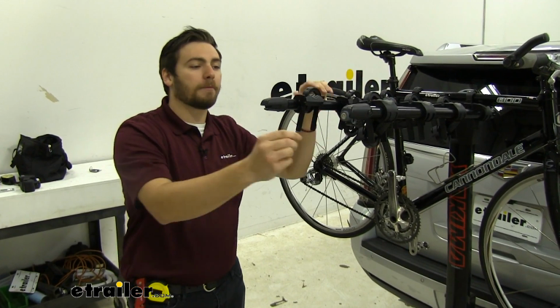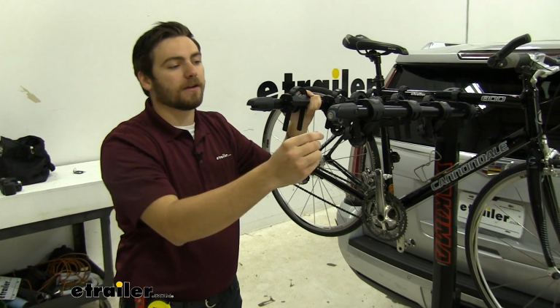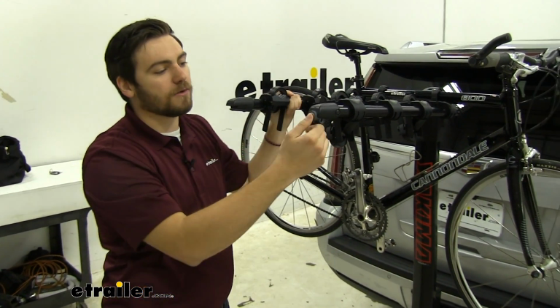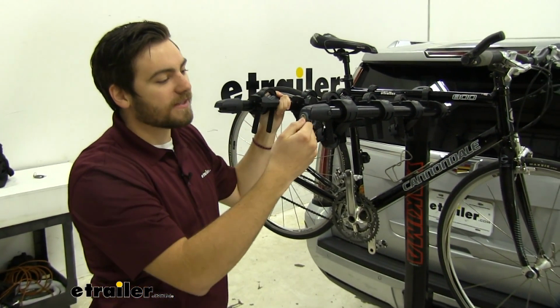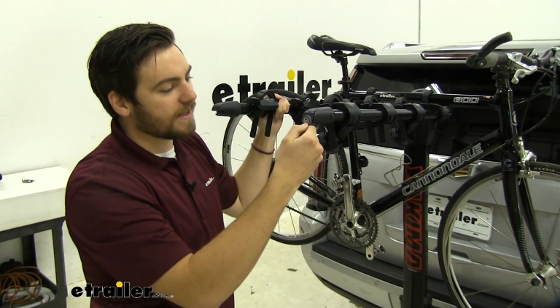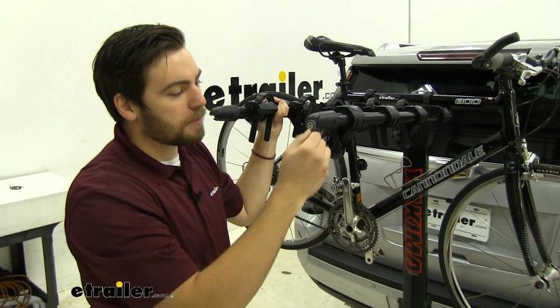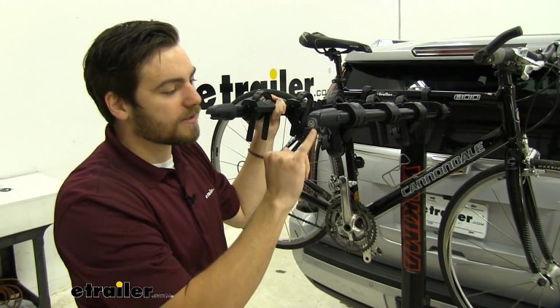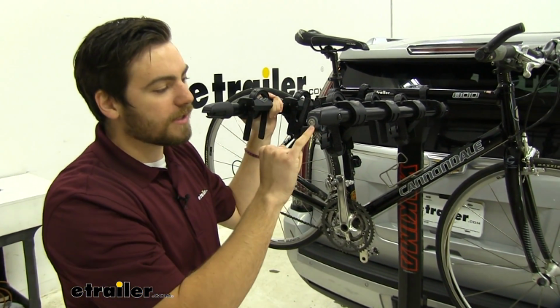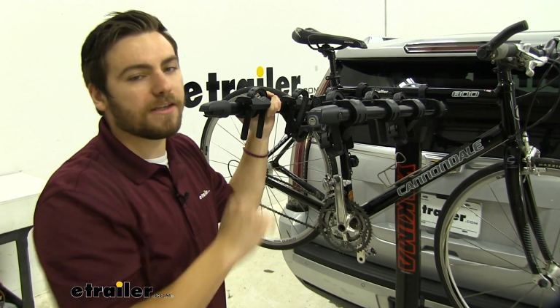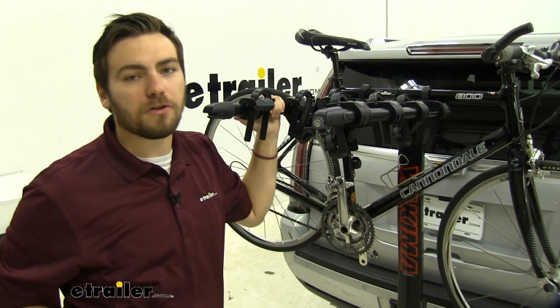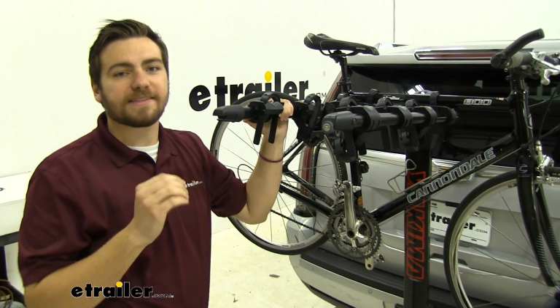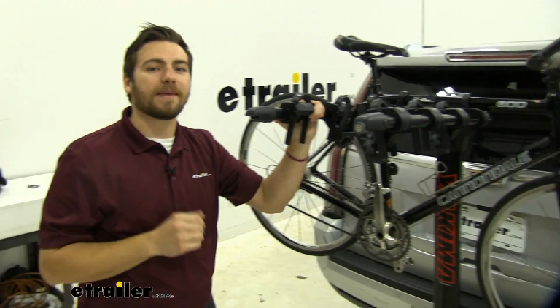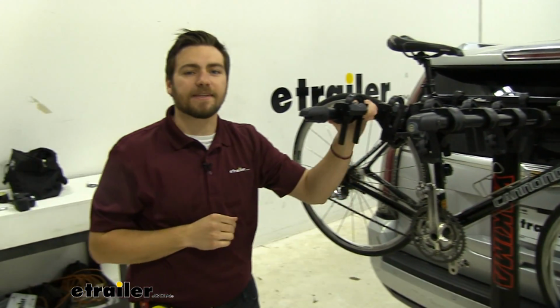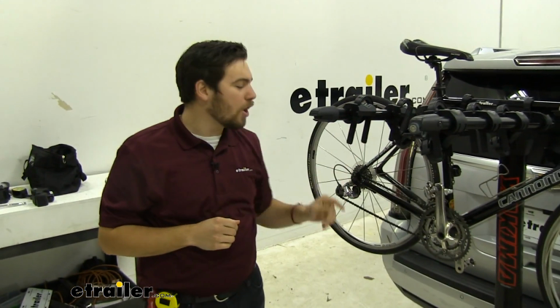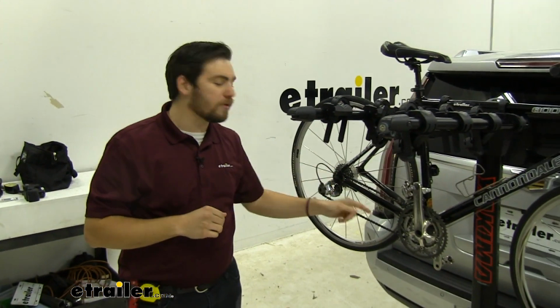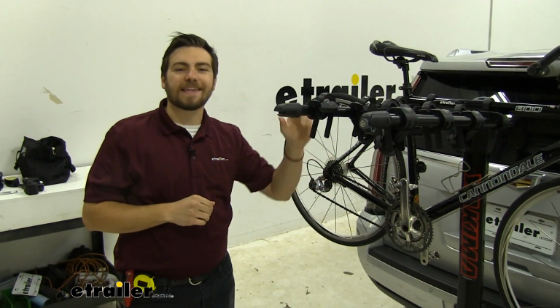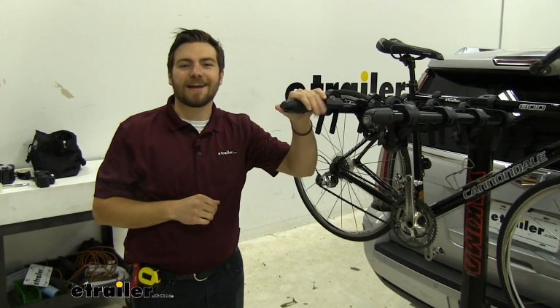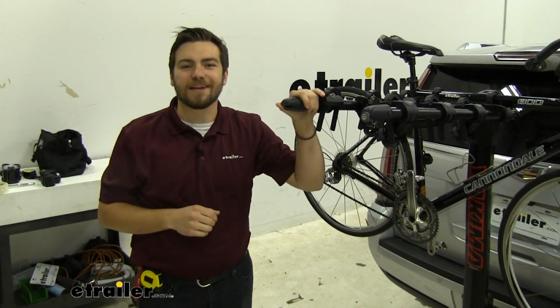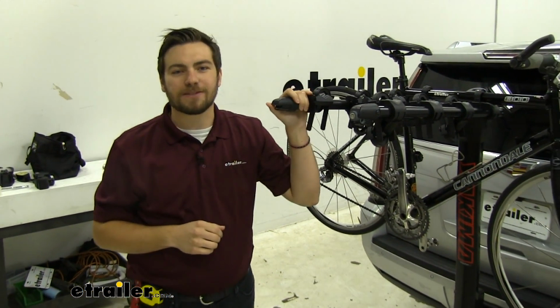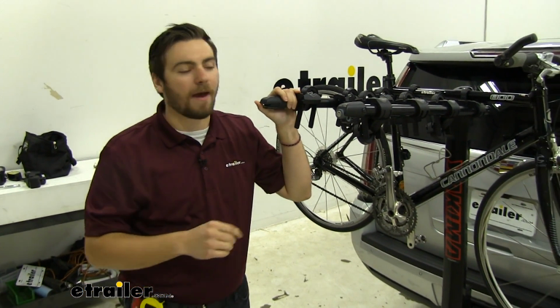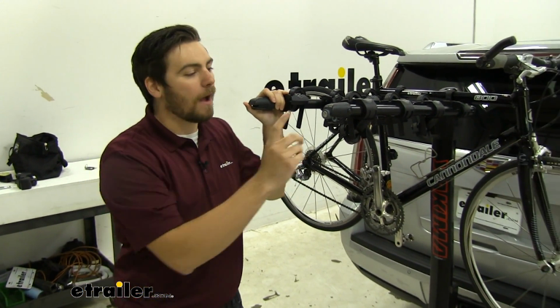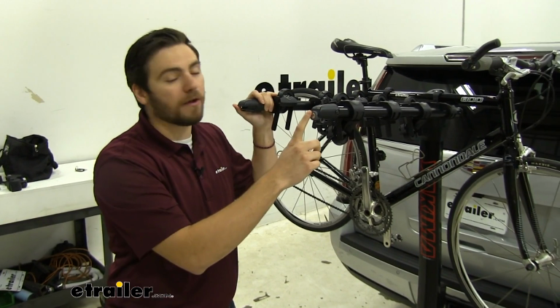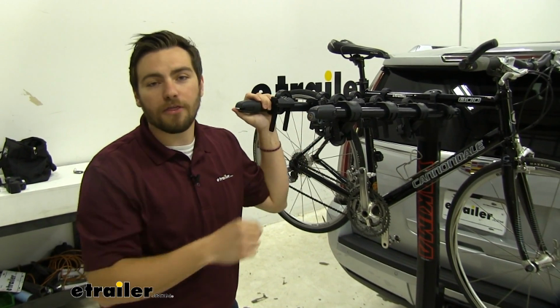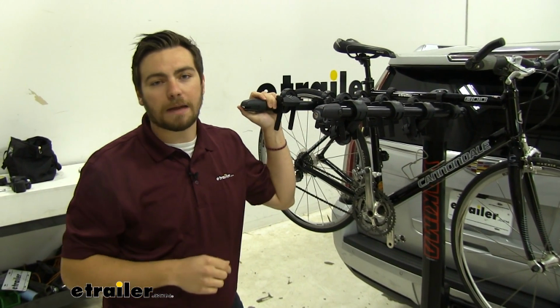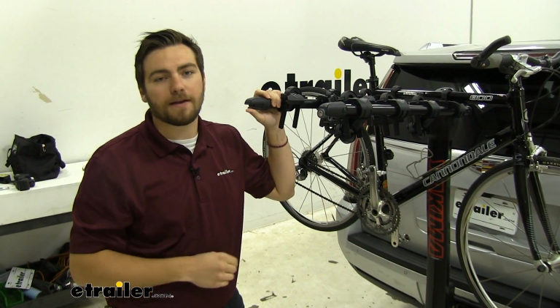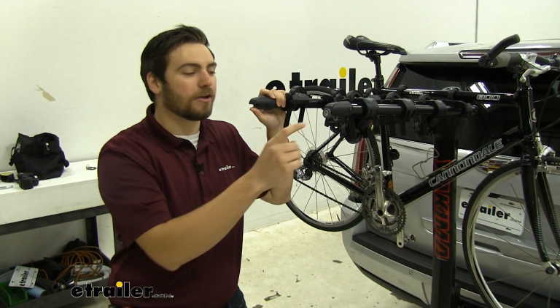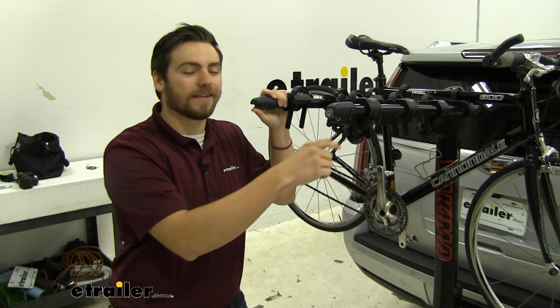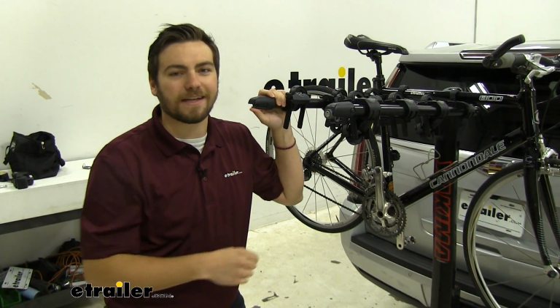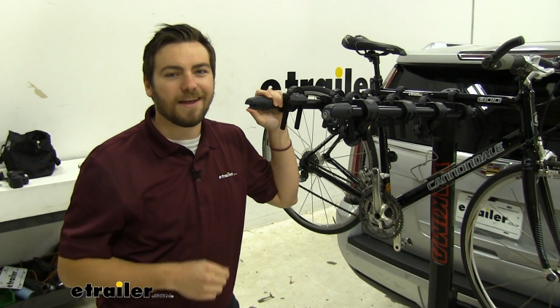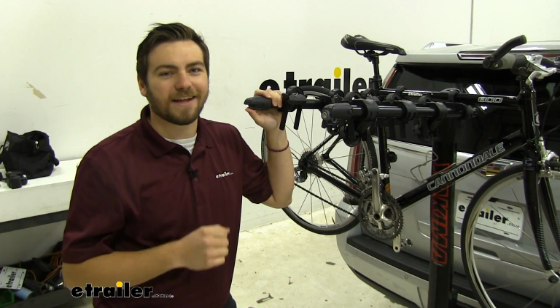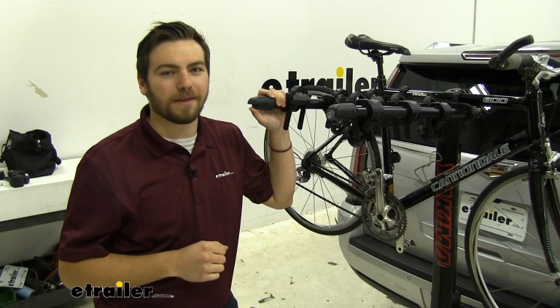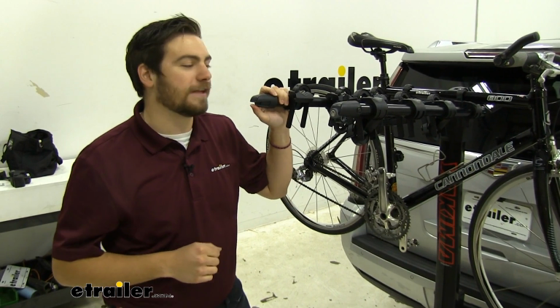Keep in mind, this is a Yakima product, so you can utilize the same key system — we'll use that later down in the hitch as we talk about it. However, if you have other Yakima products, you can actually get those keyed alike. So that's a really nice feature.